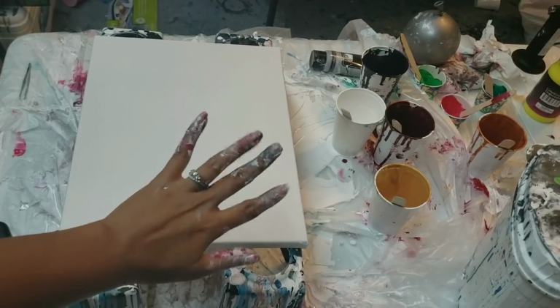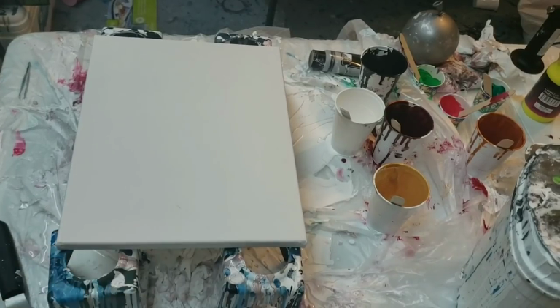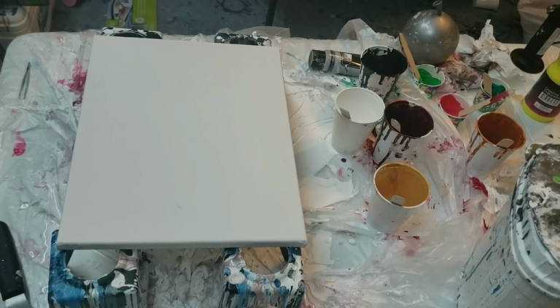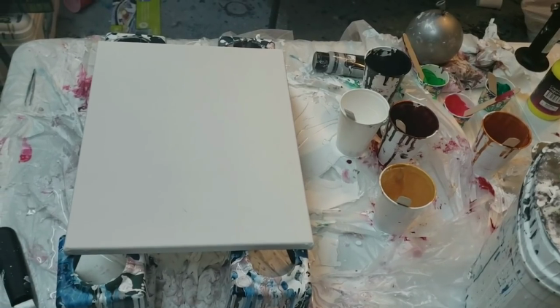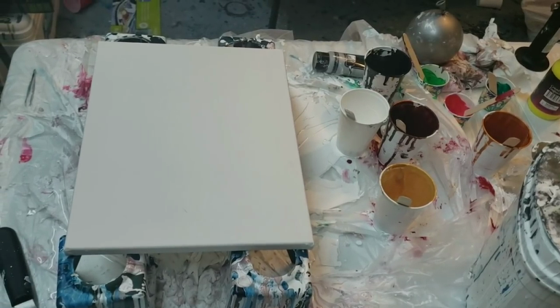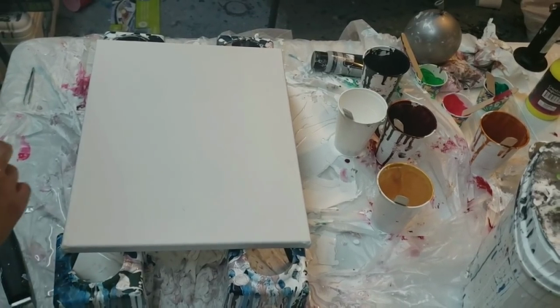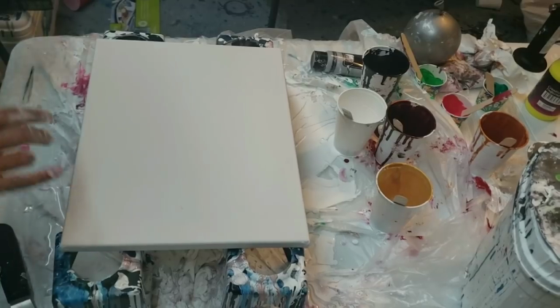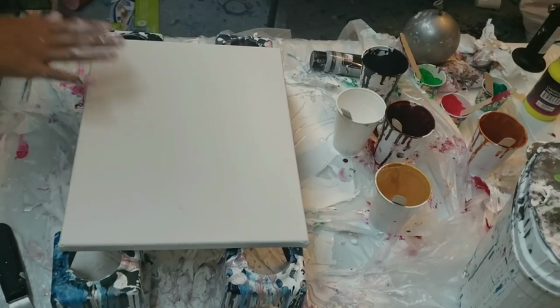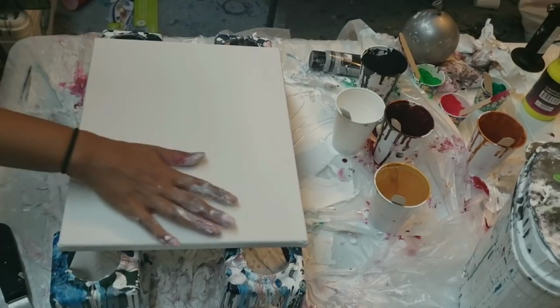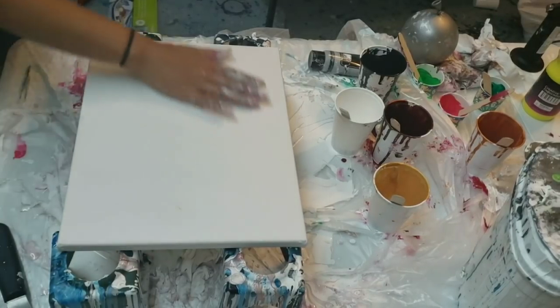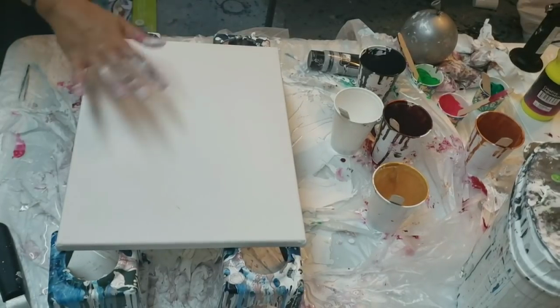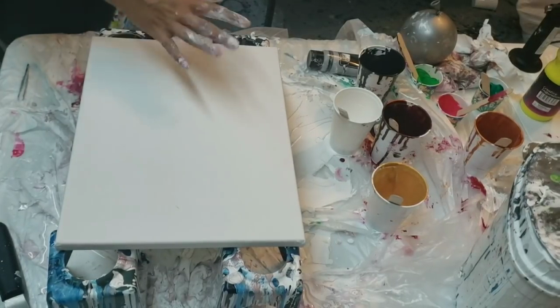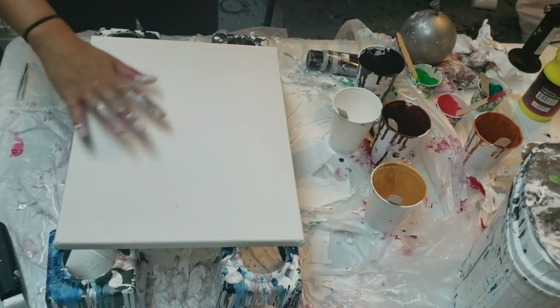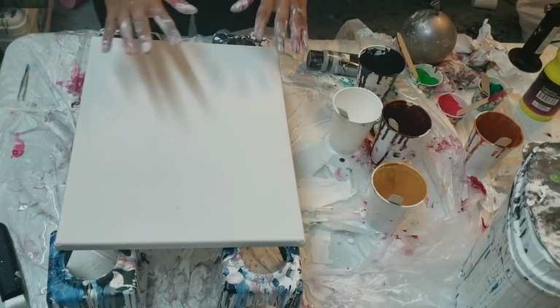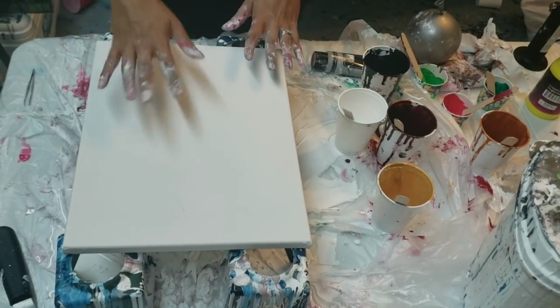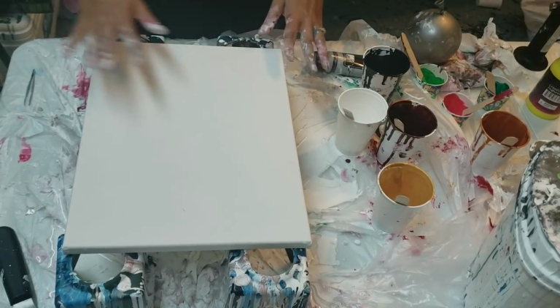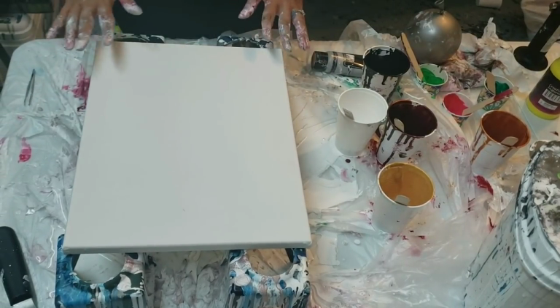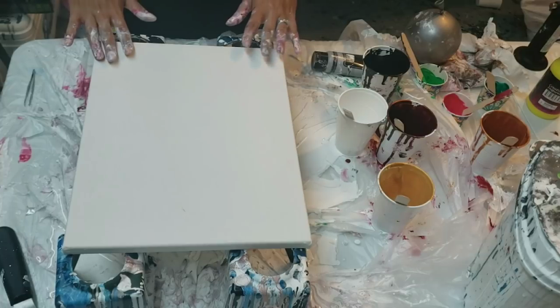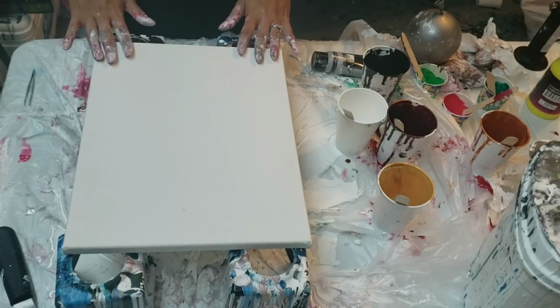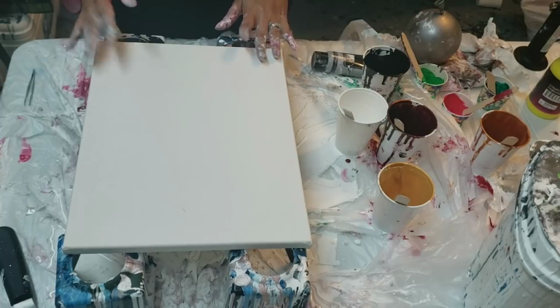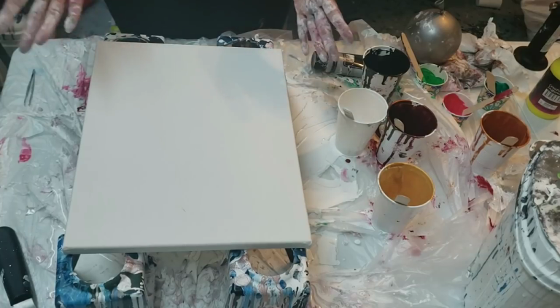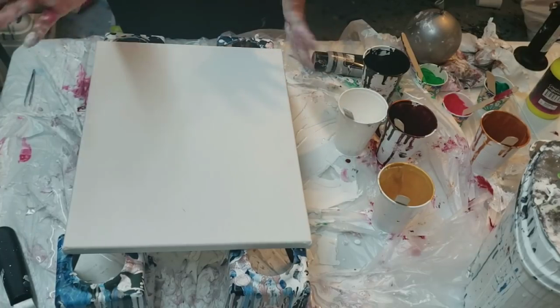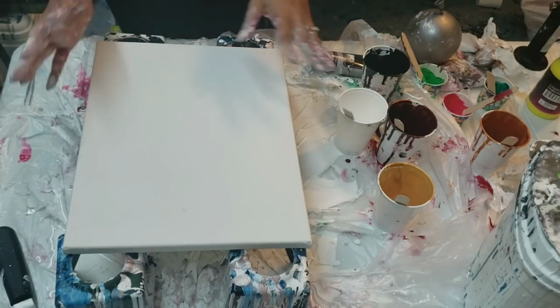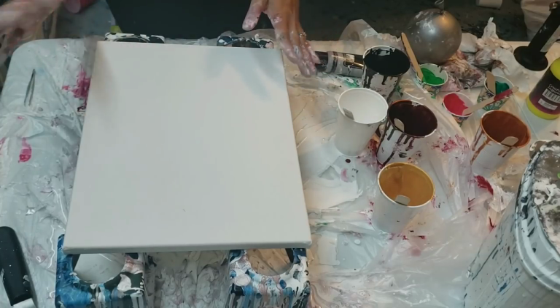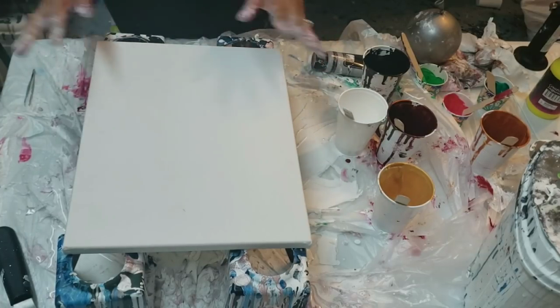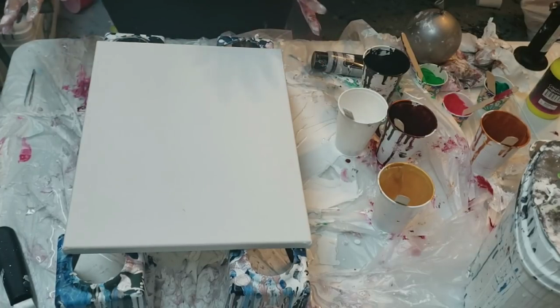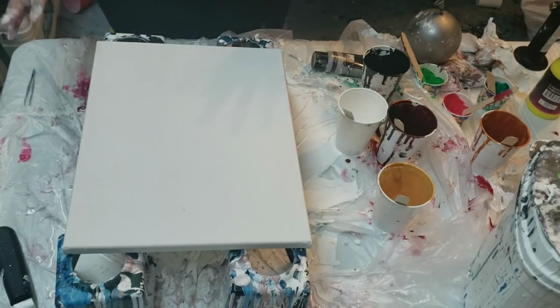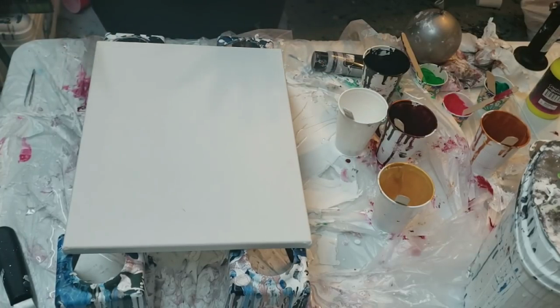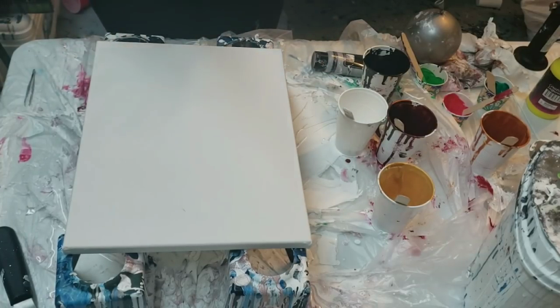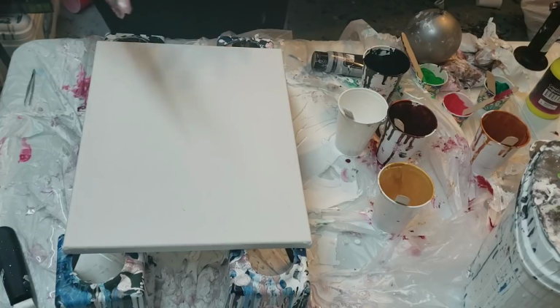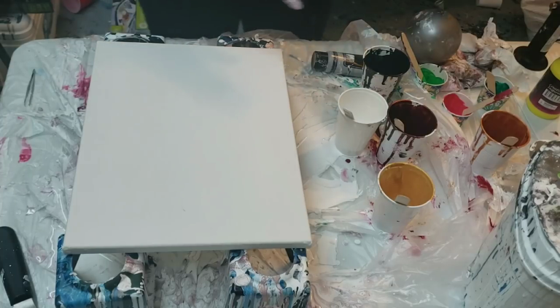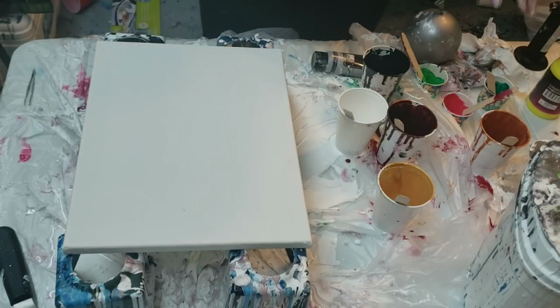Hey, you guys. It's Molly from Molly's Artistry. I wanted to do a puddle pour balloon dip tonight with my leftover paints to show you guys that you could literally just pour stuff onto a canvas and it hopefully will turn out well.